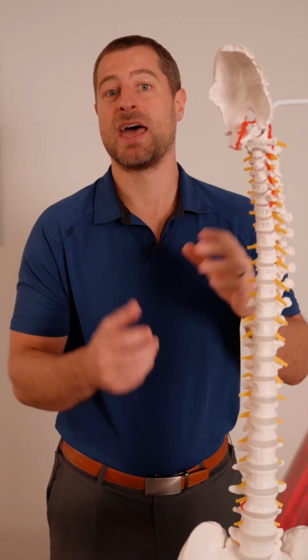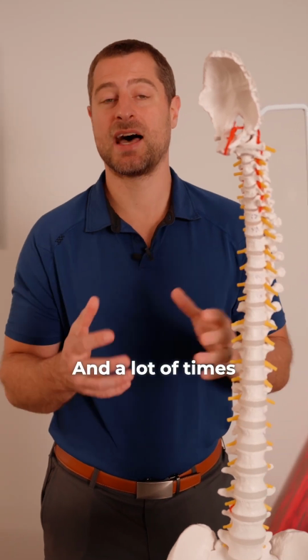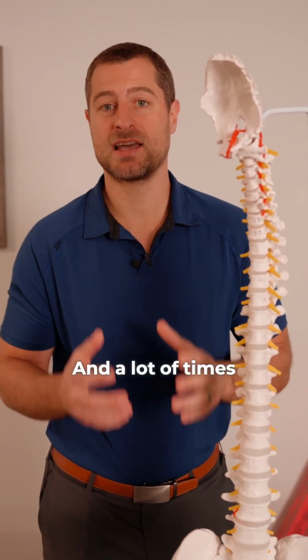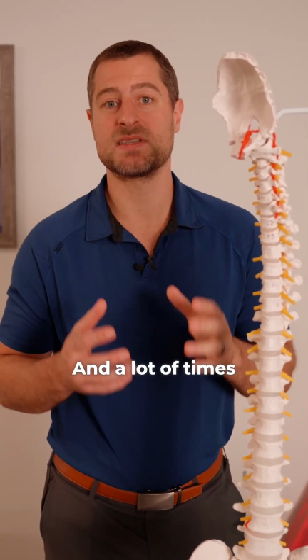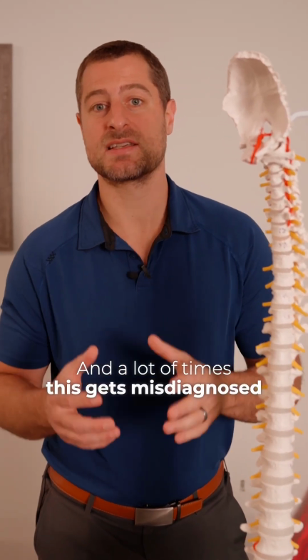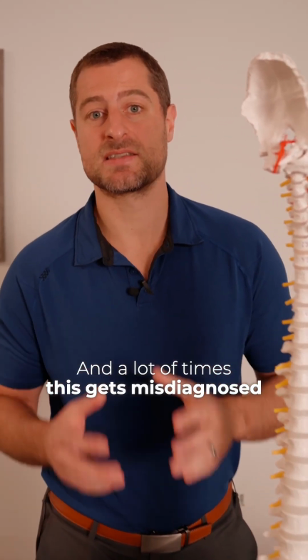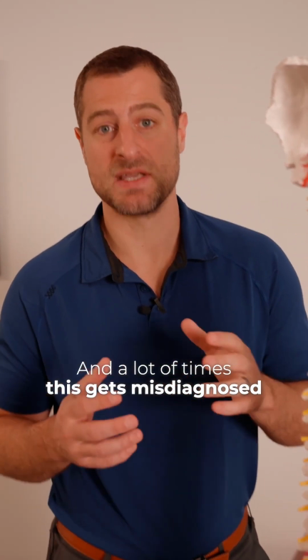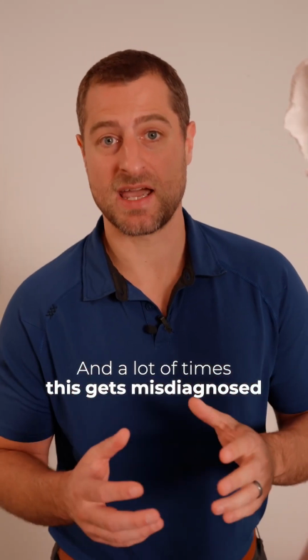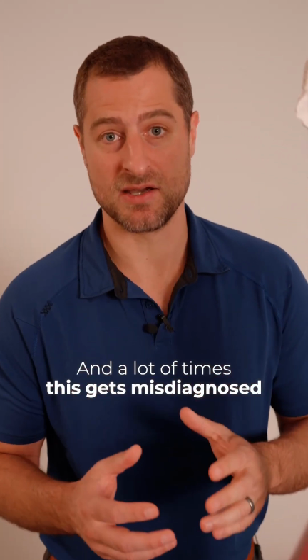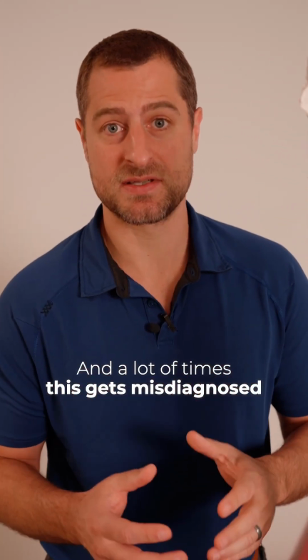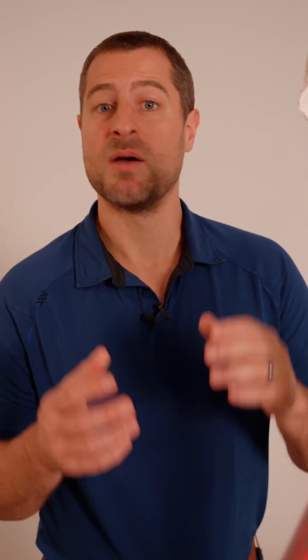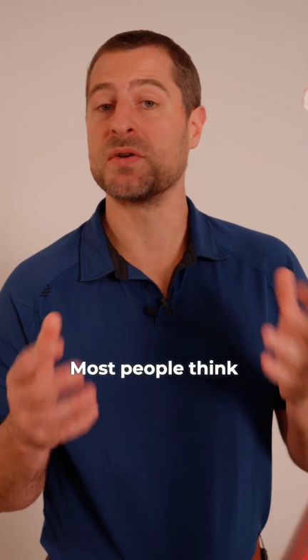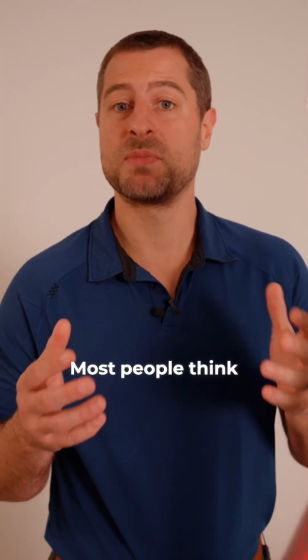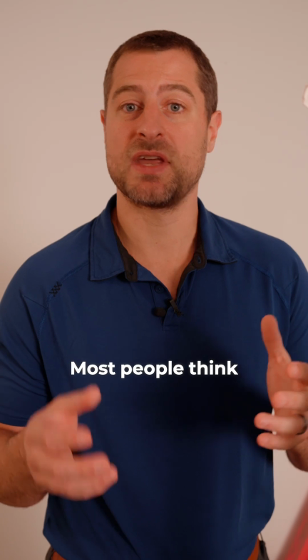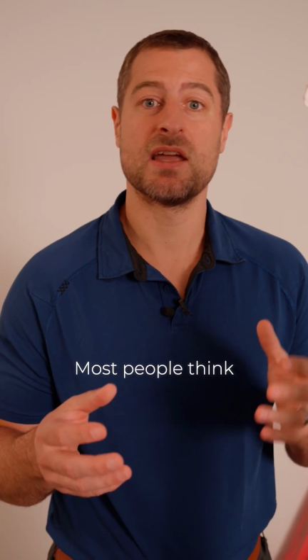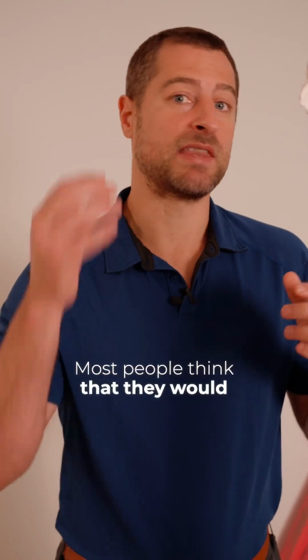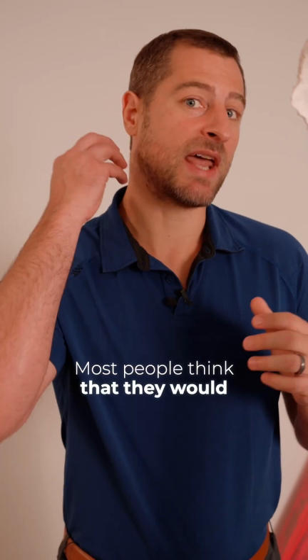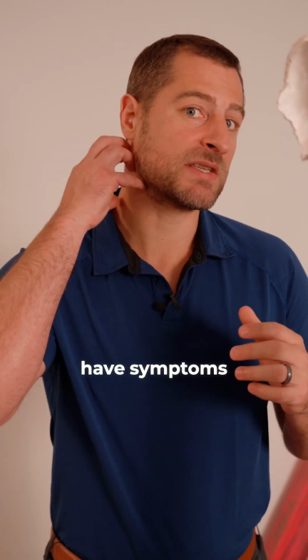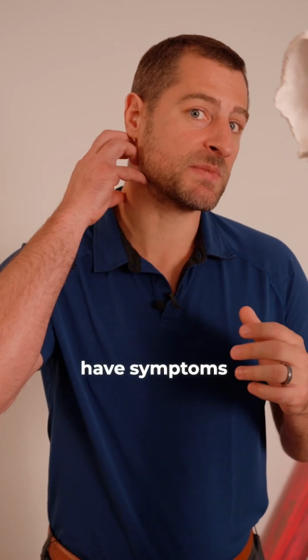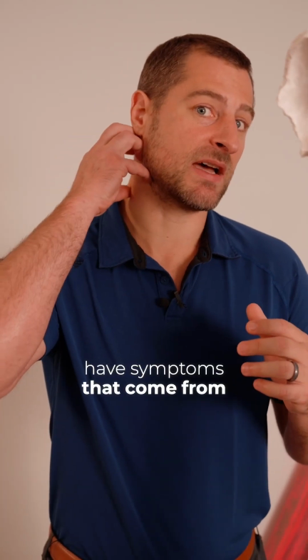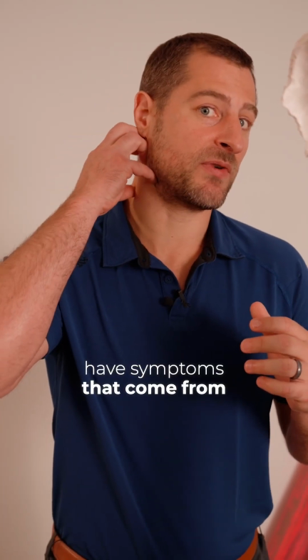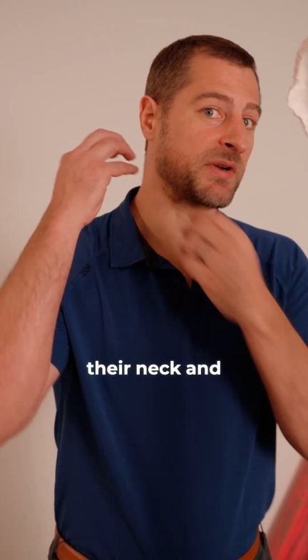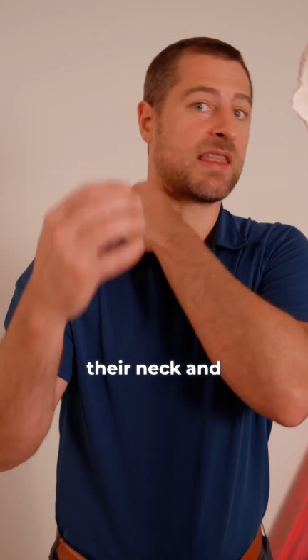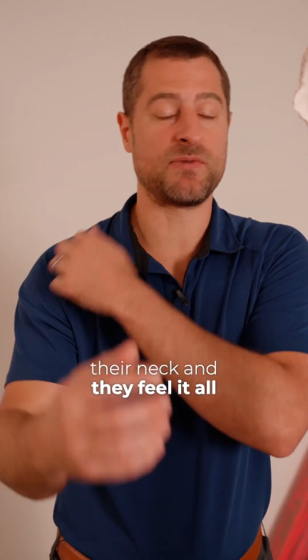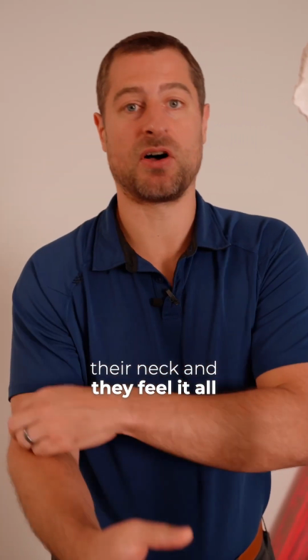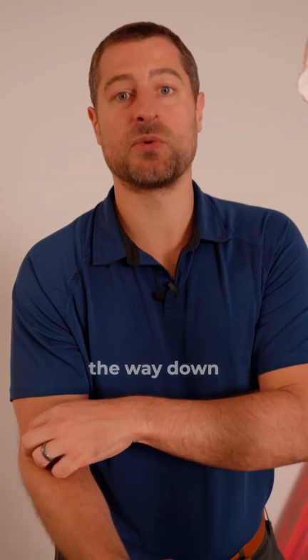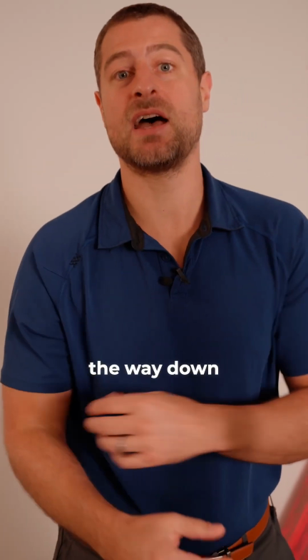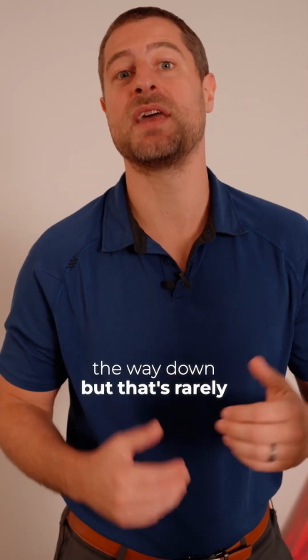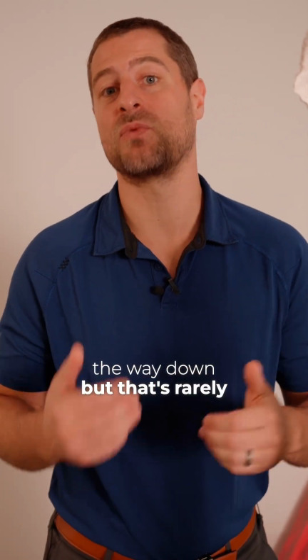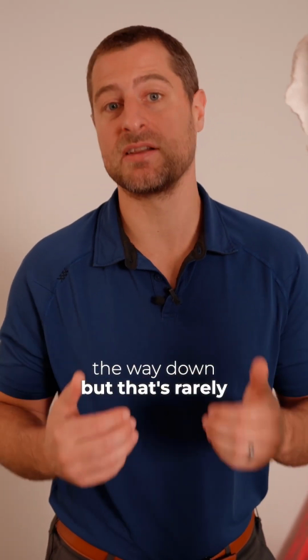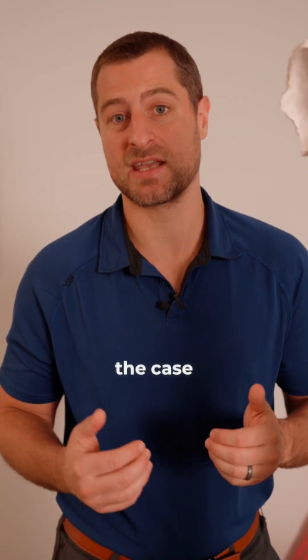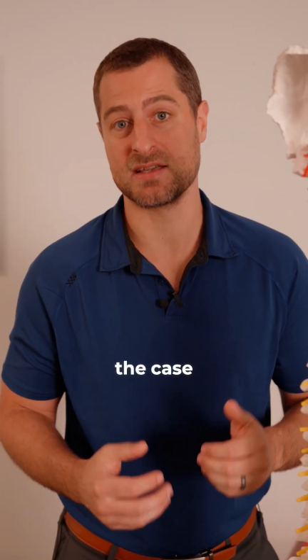A lot of times this gets misdiagnosed. Most people think that they would have symptoms that come from their neck and feel it all the way down, but that's rarely the case.